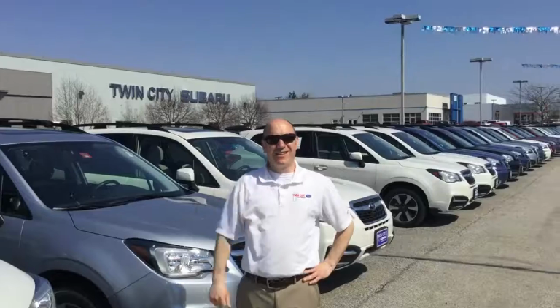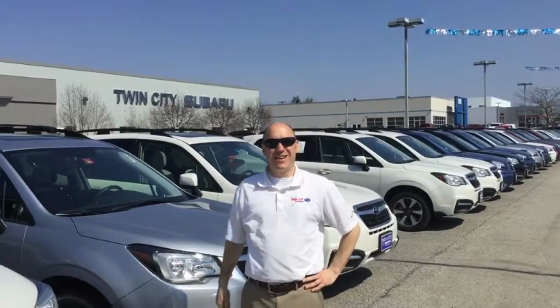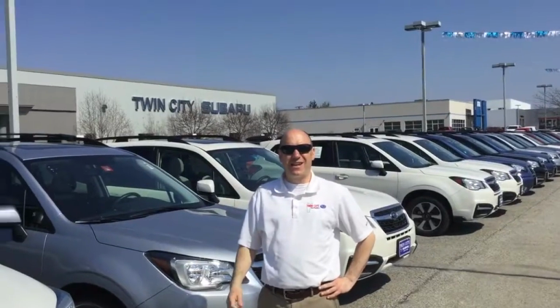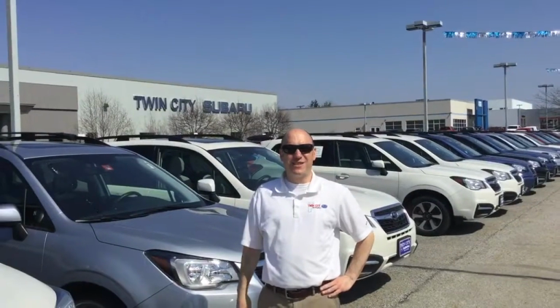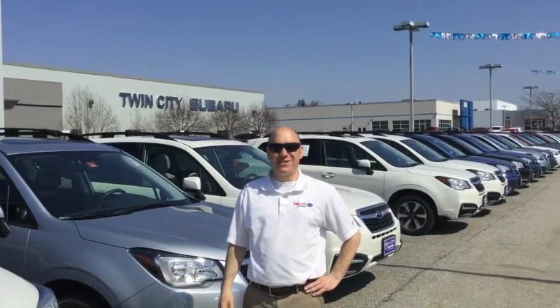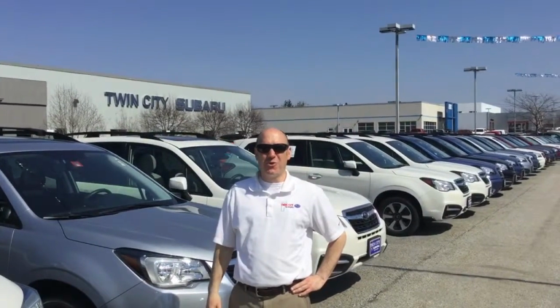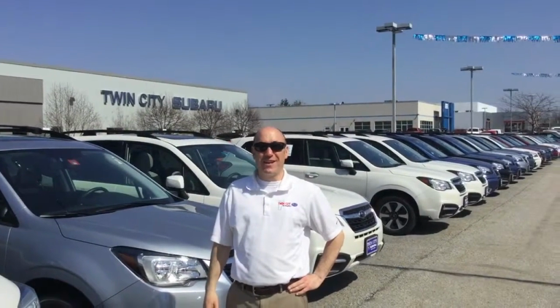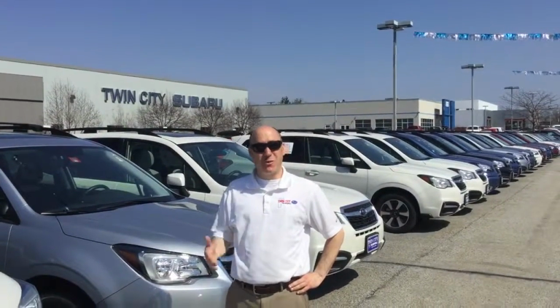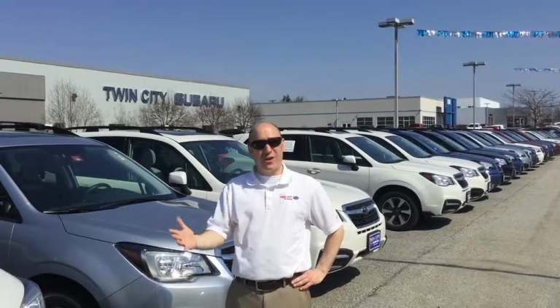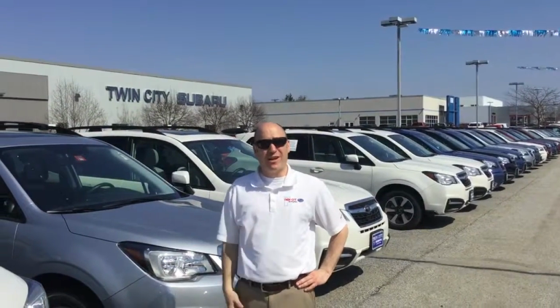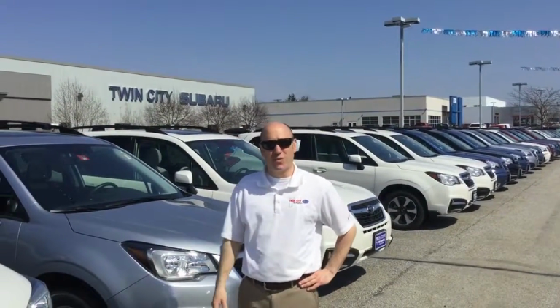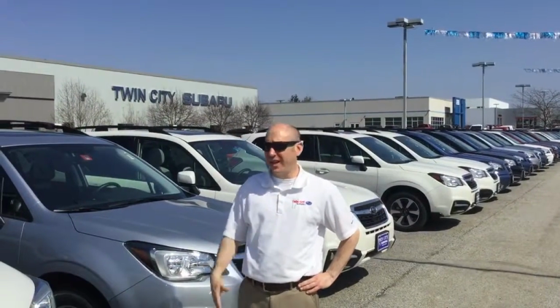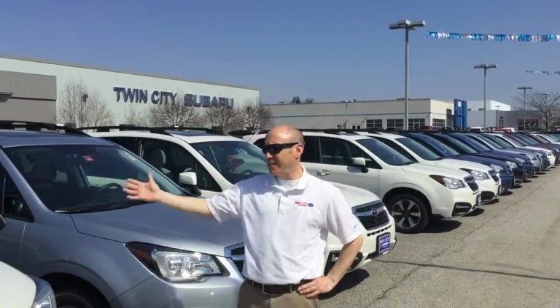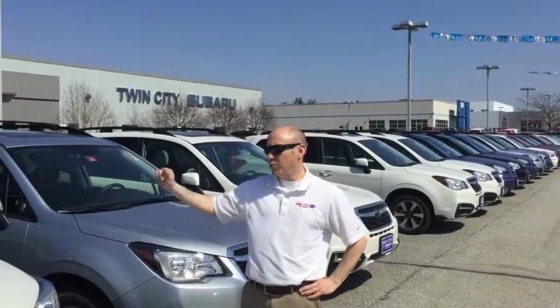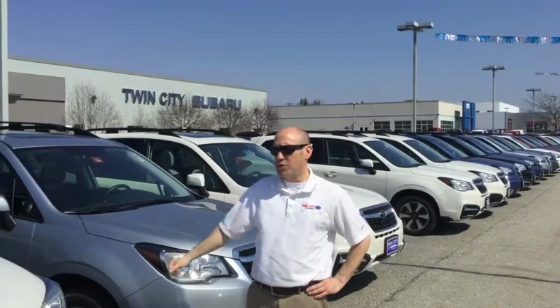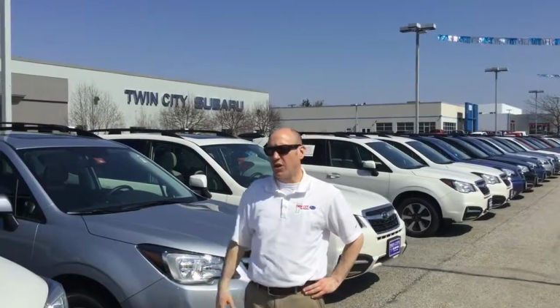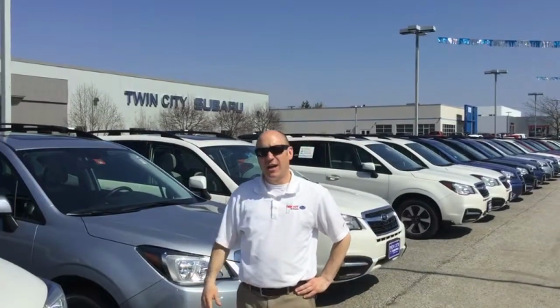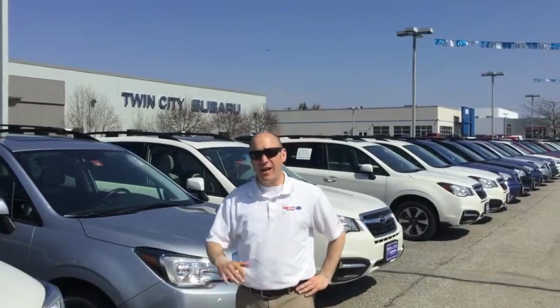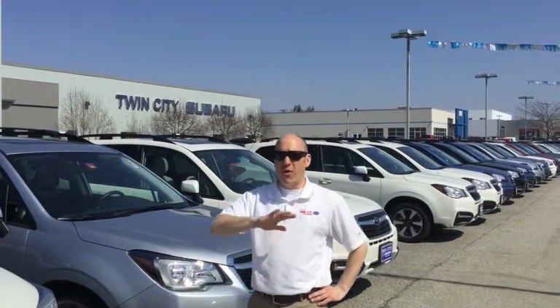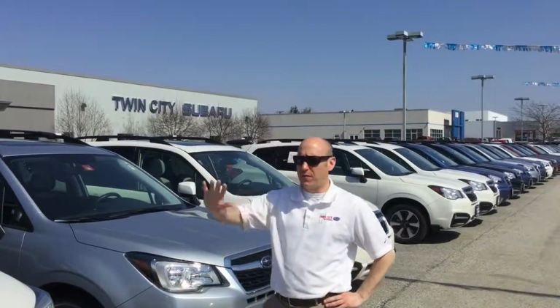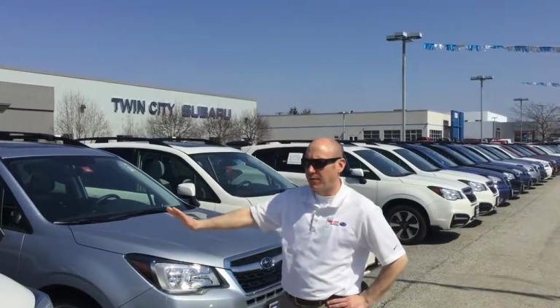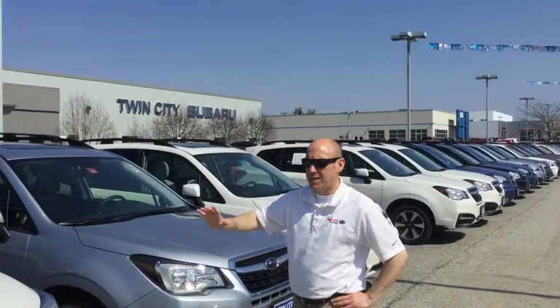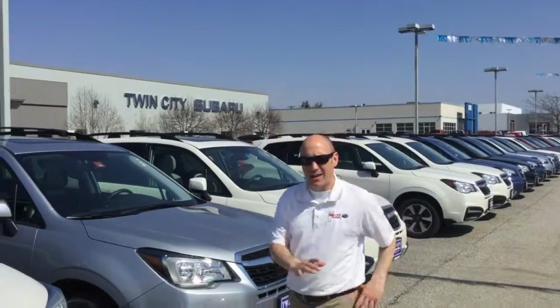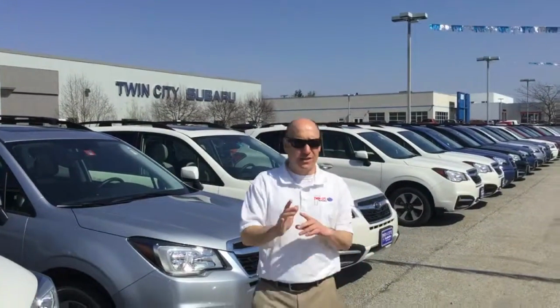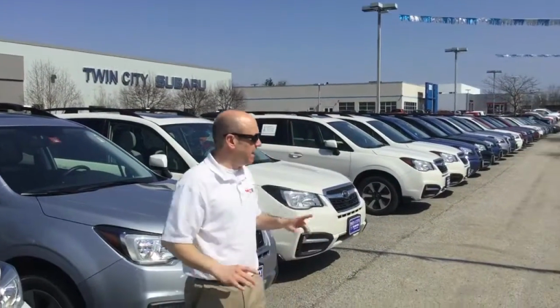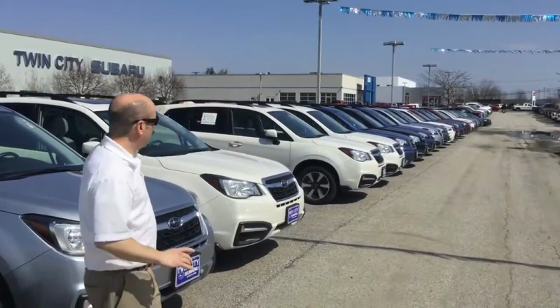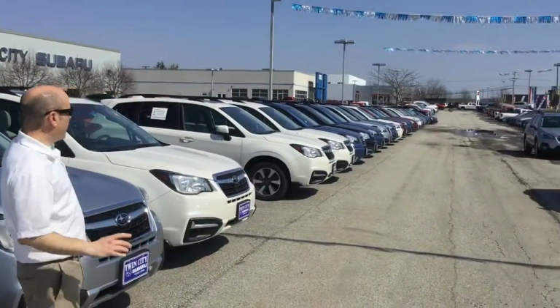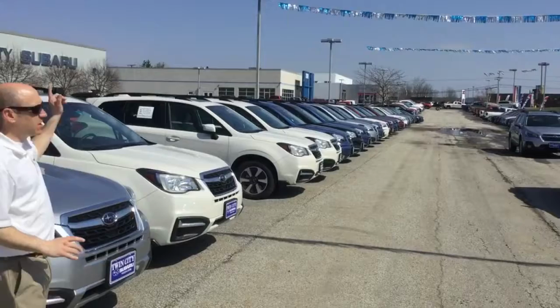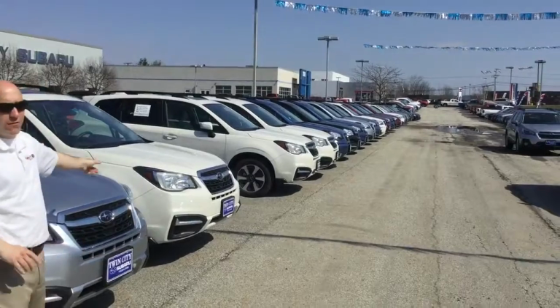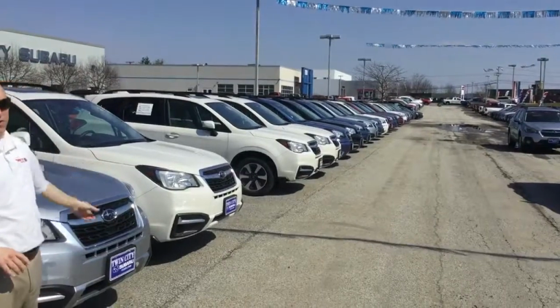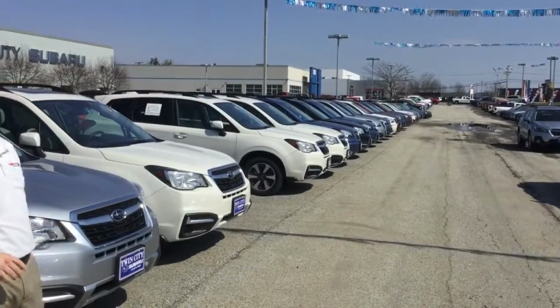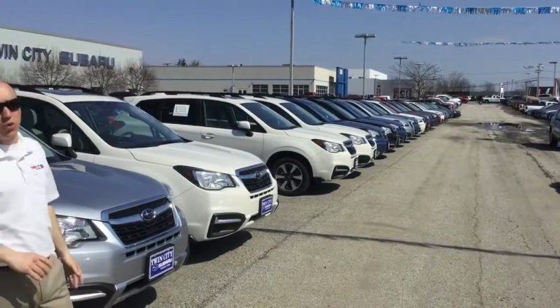Linda, Eric Lane, Twin City Subaru. Thank you so much for the inquiry on the 2018 Subaru Forester. We have all different trim levels in stock. As you can see, we have a ton of Foresters in inventory.